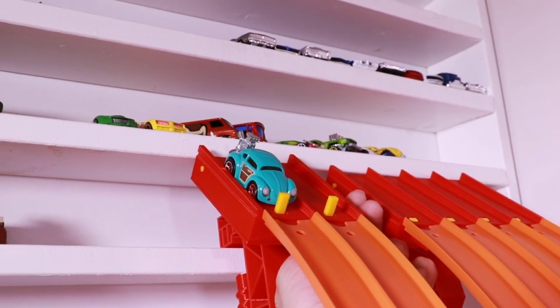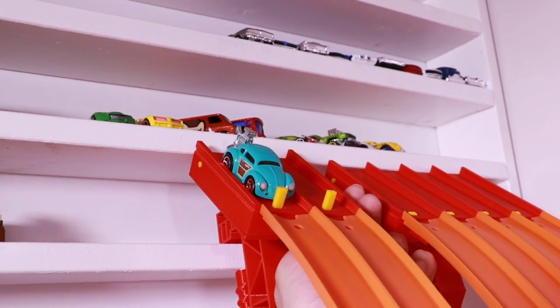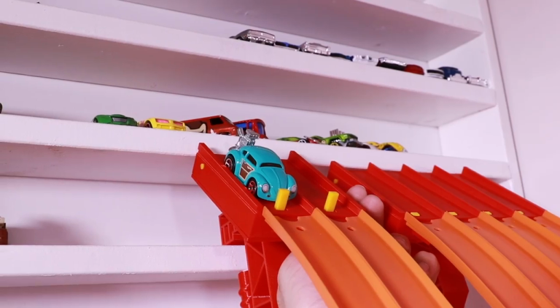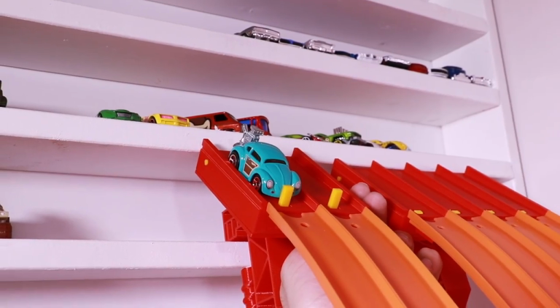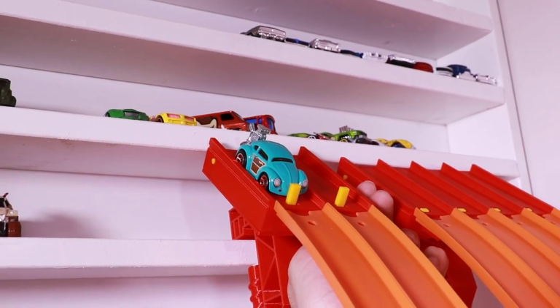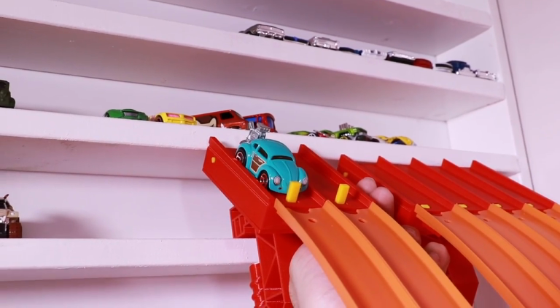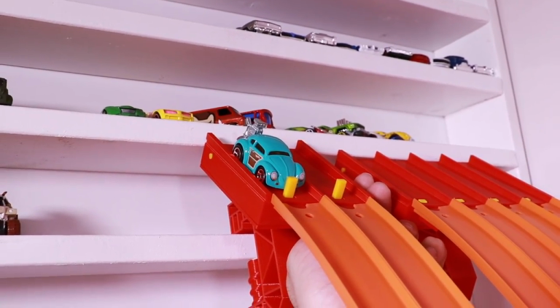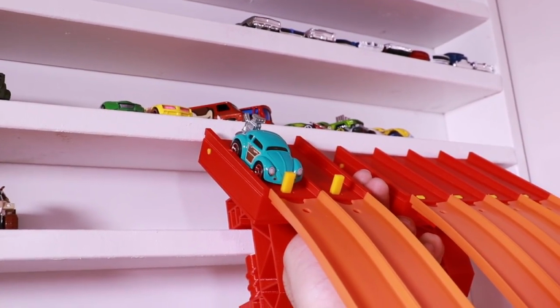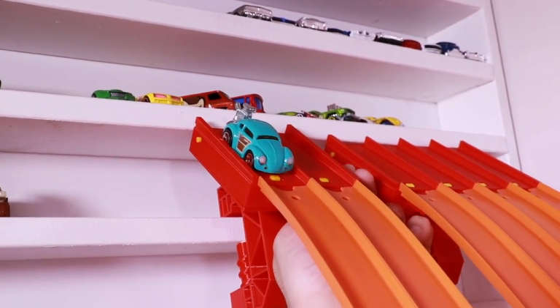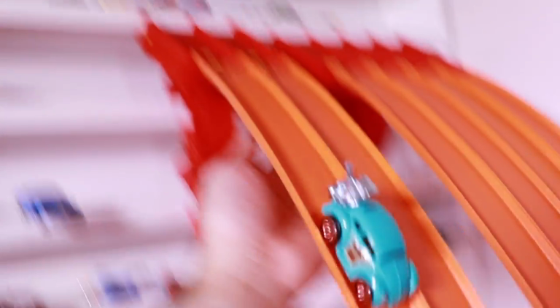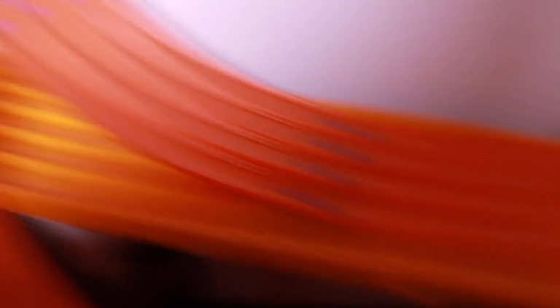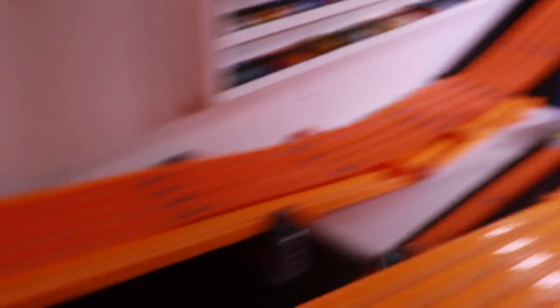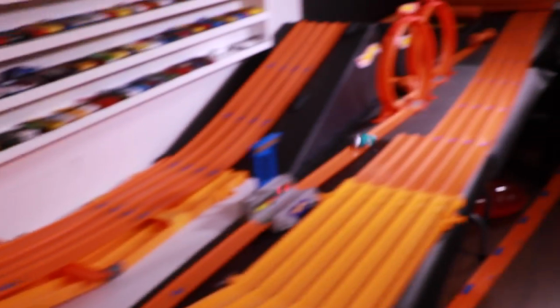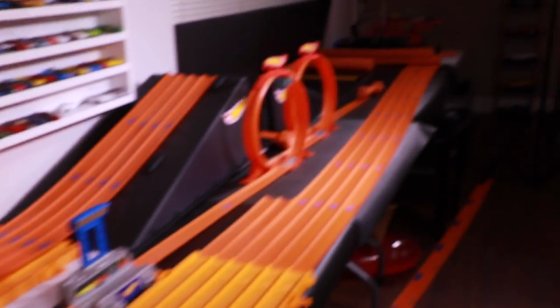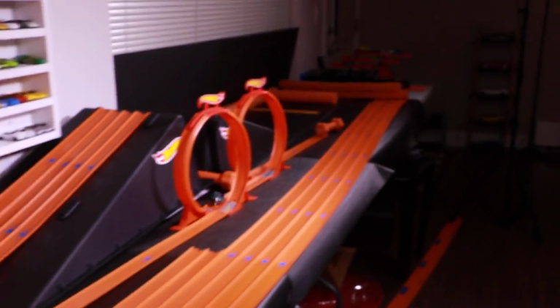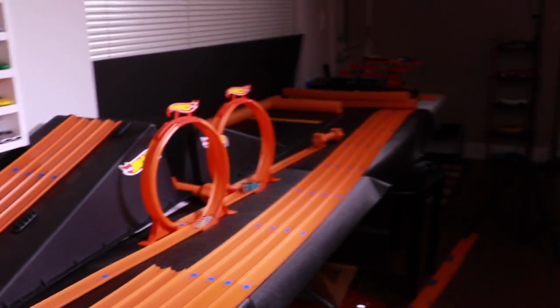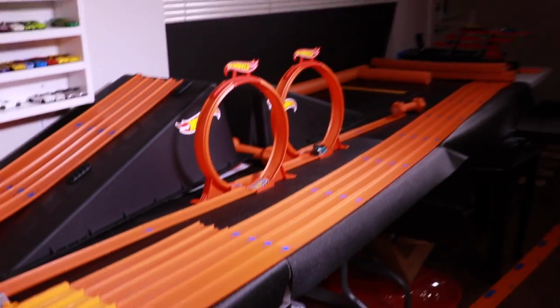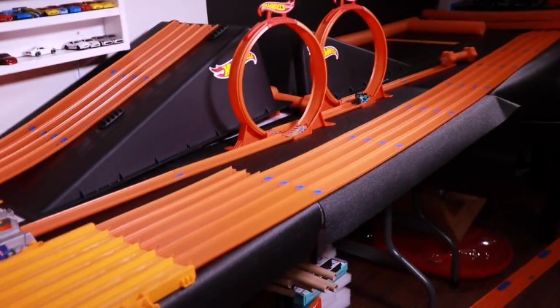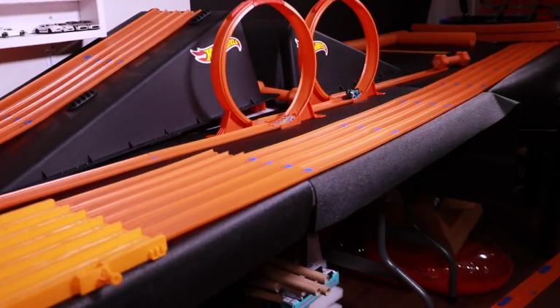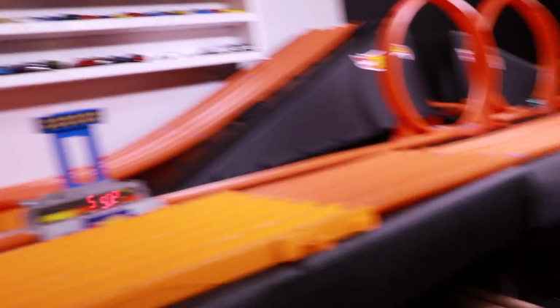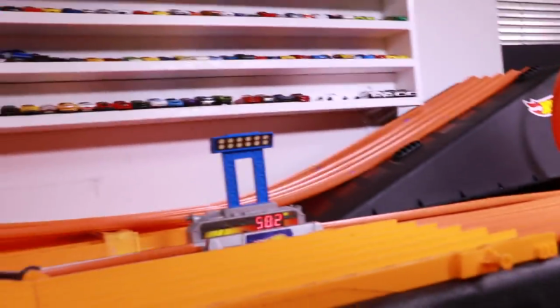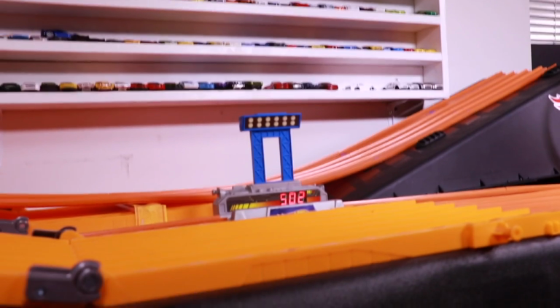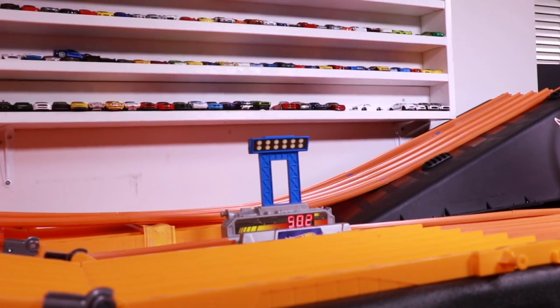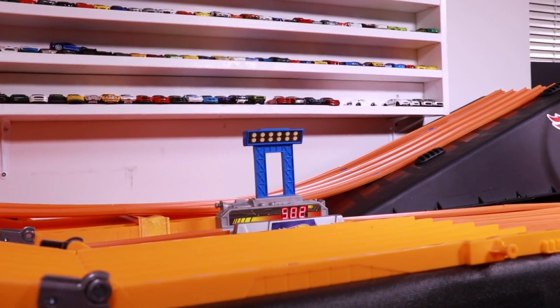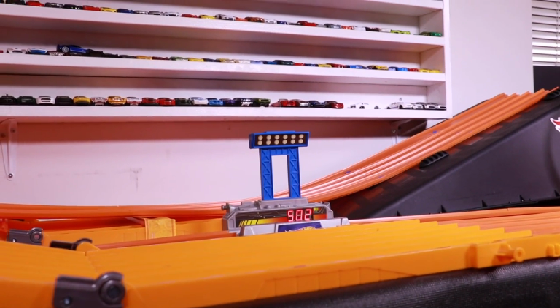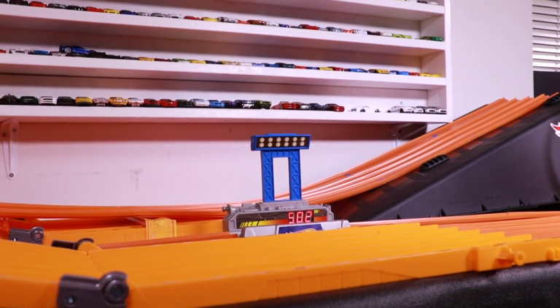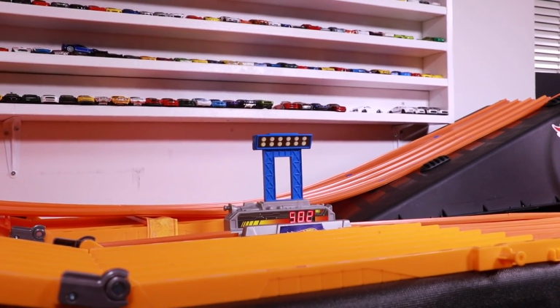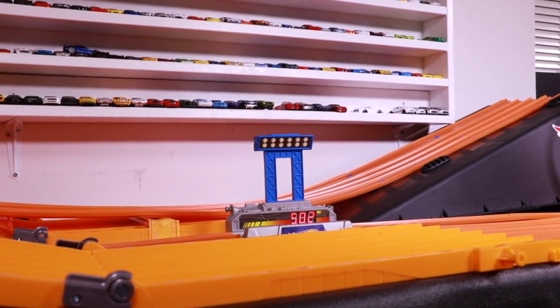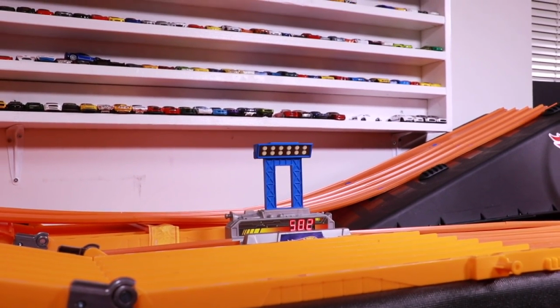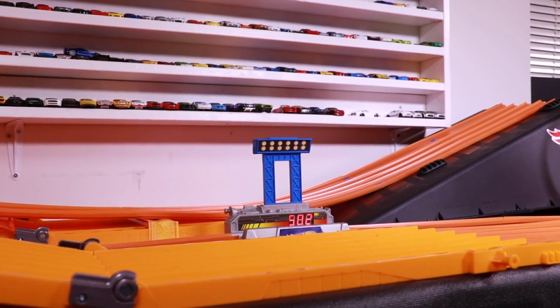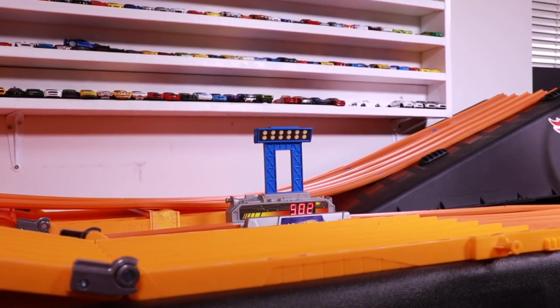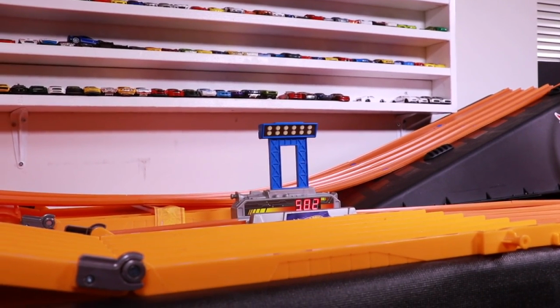Here we go, run number two. On your mark, get set, go! Ooh — doesn't get through the loops, but a 502 is pretty good.